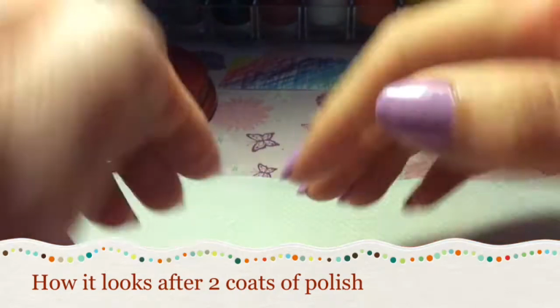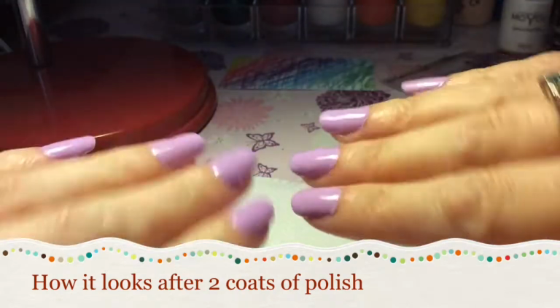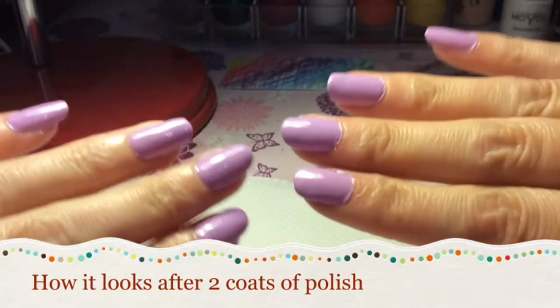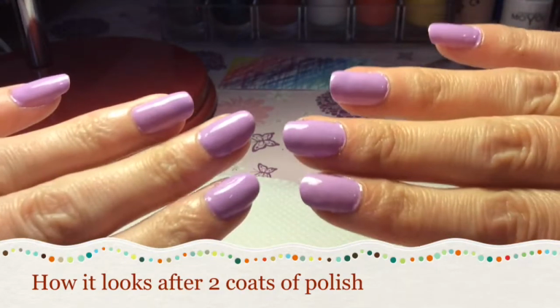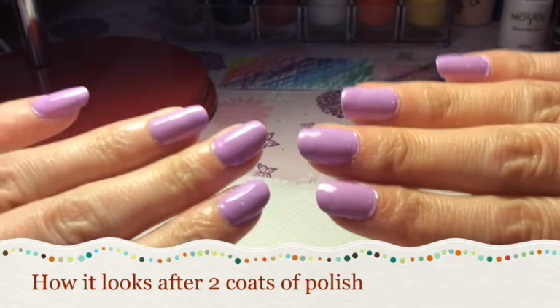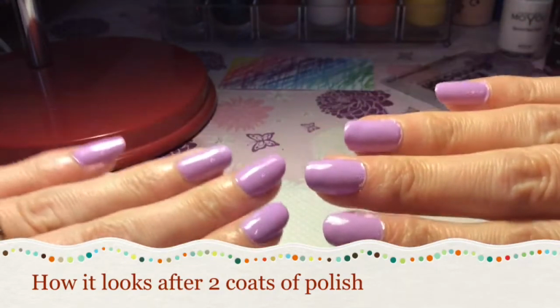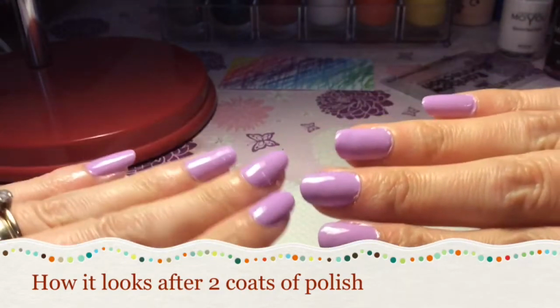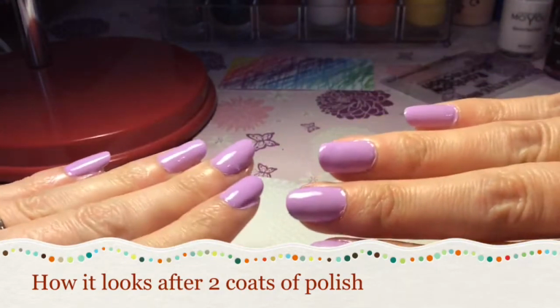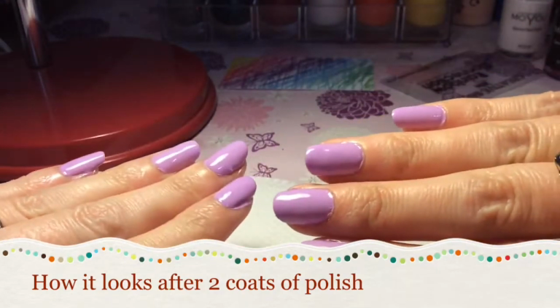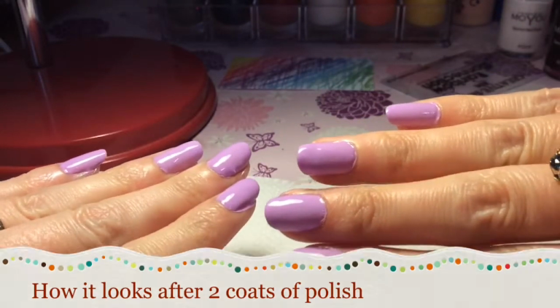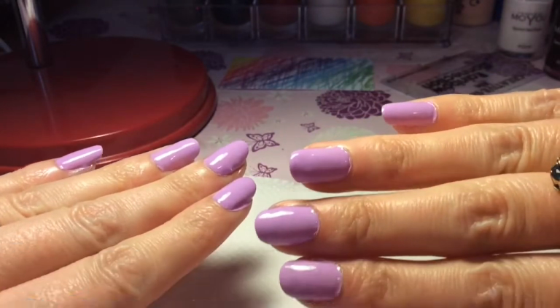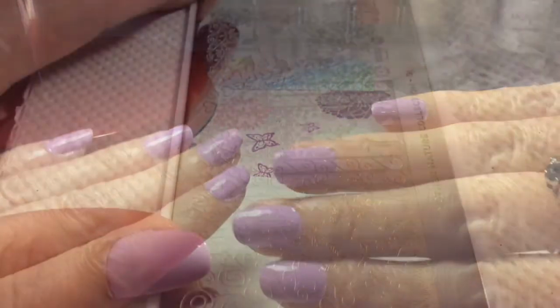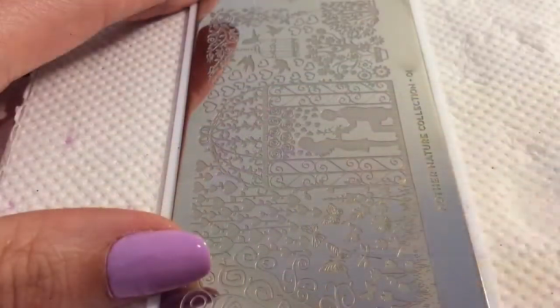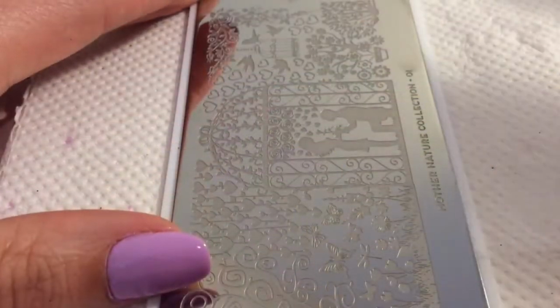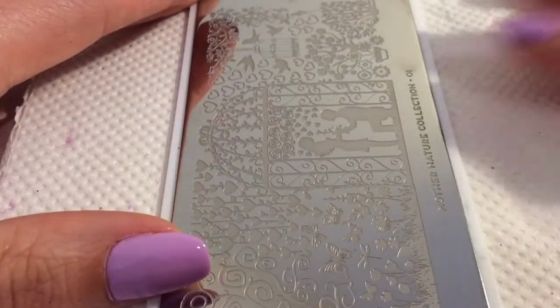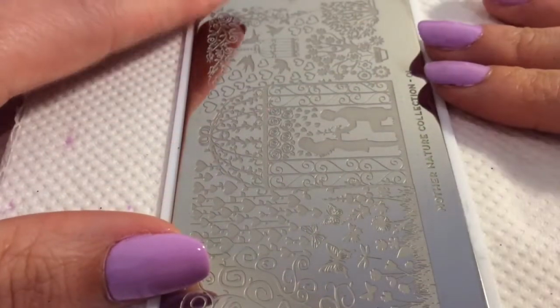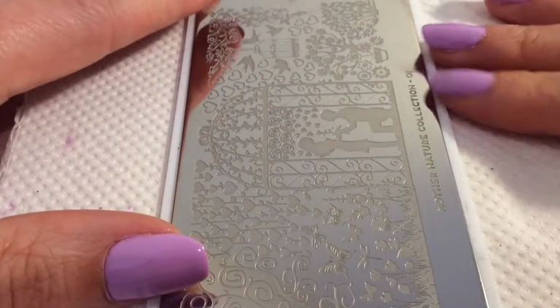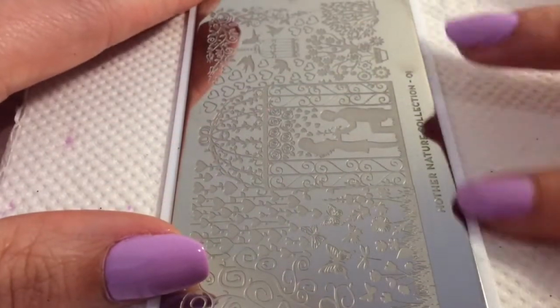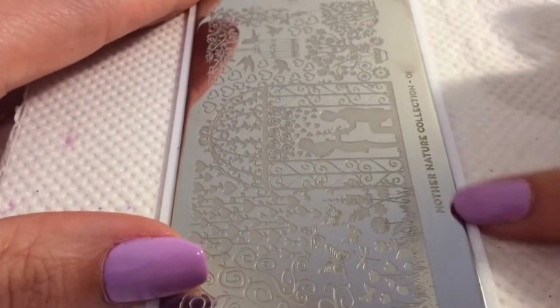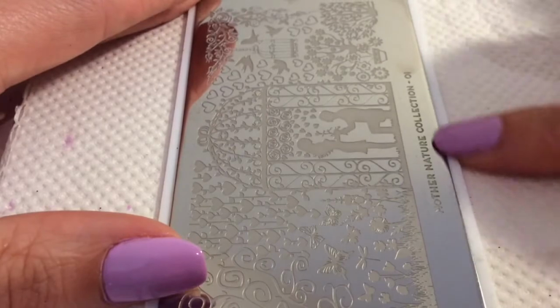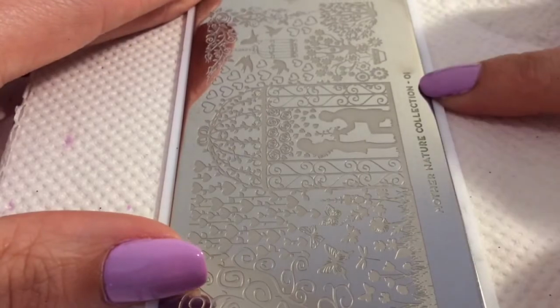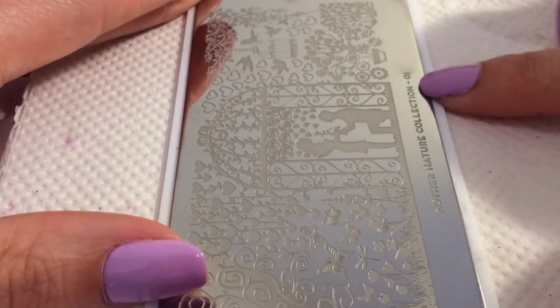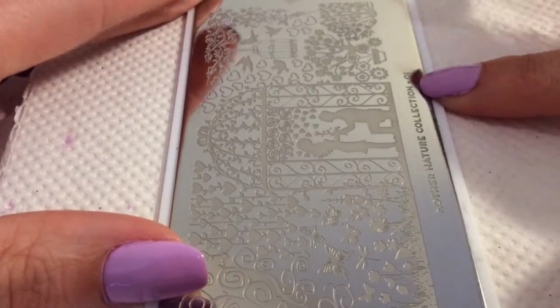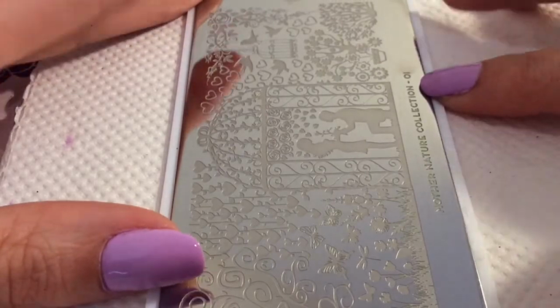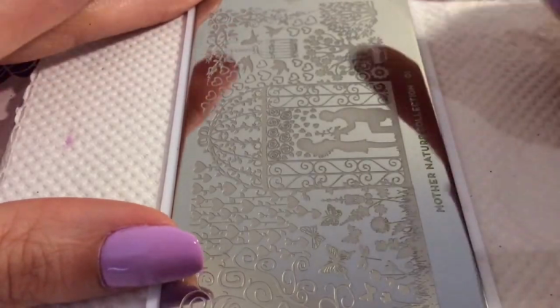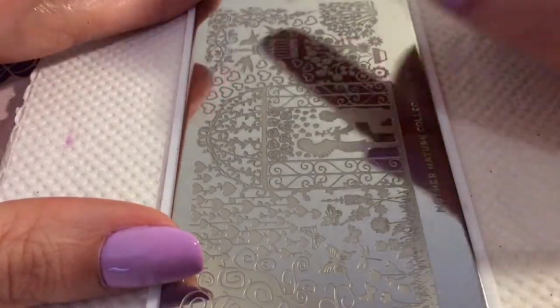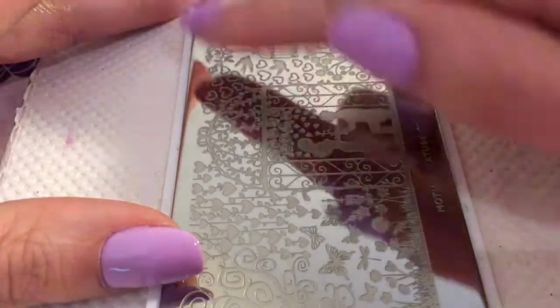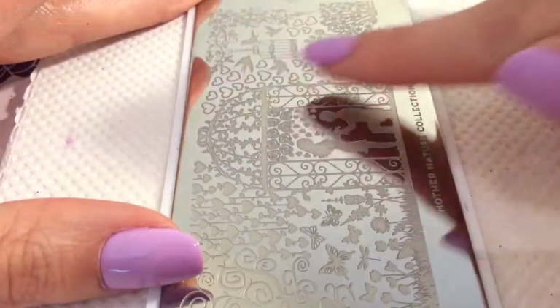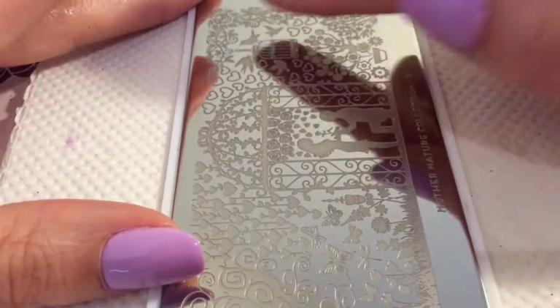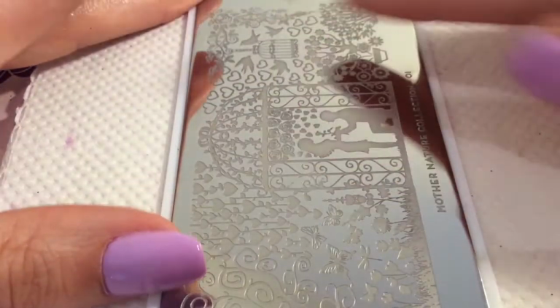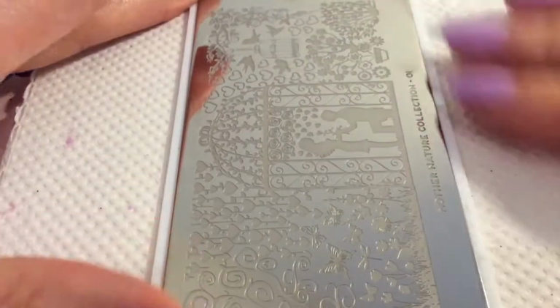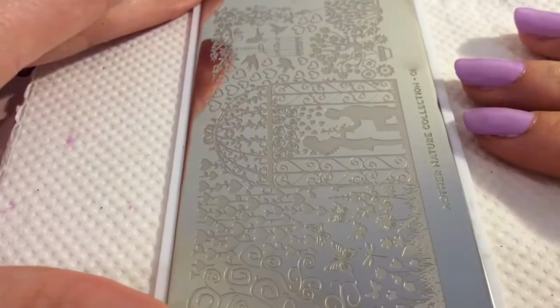I was super impressed with this. I was expecting to have to put at least three to four coats of this colour on because it was a lighter colour, but it was really good.